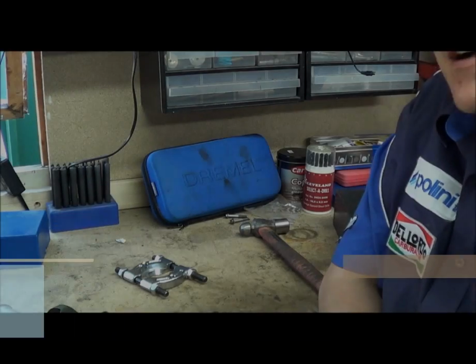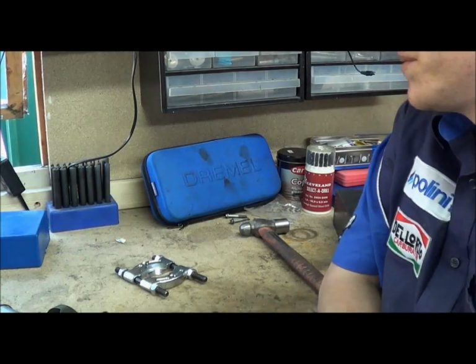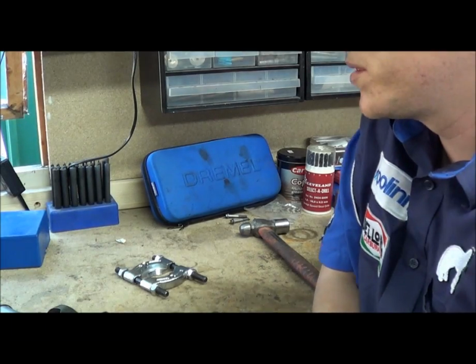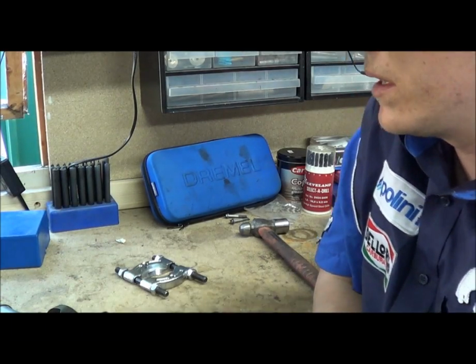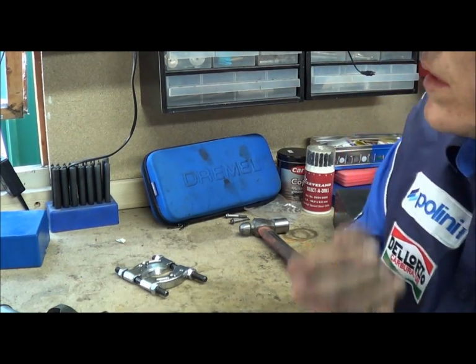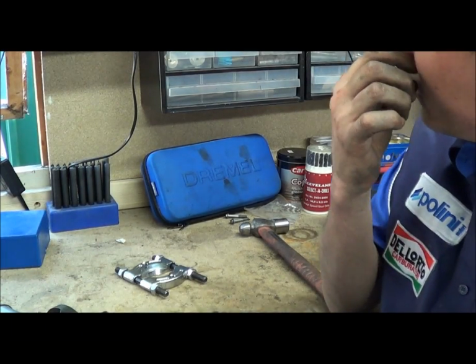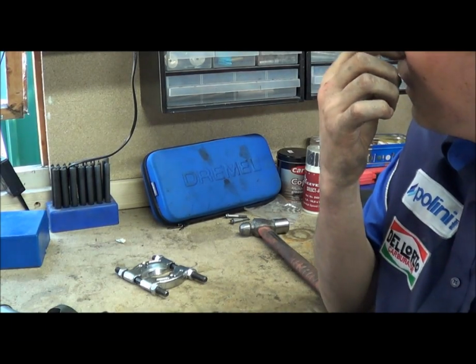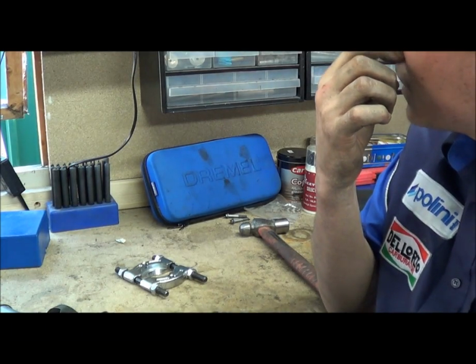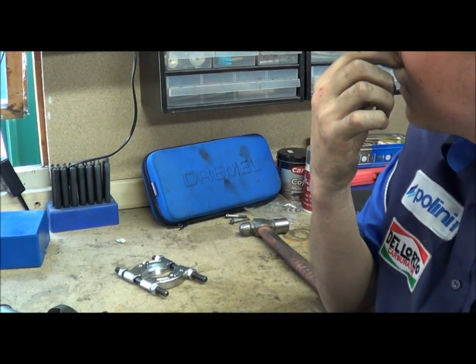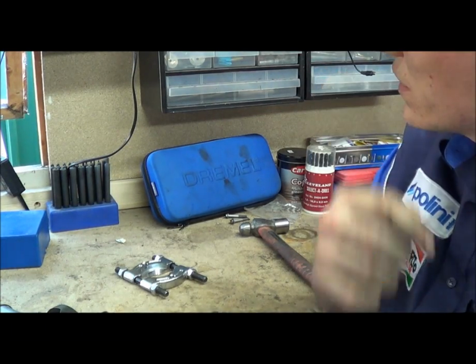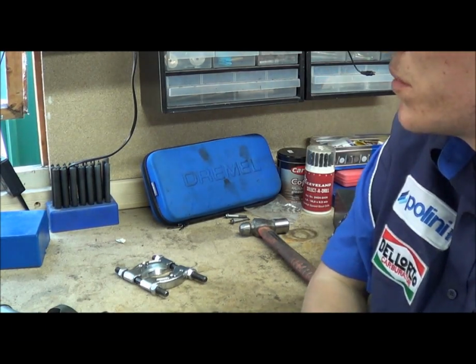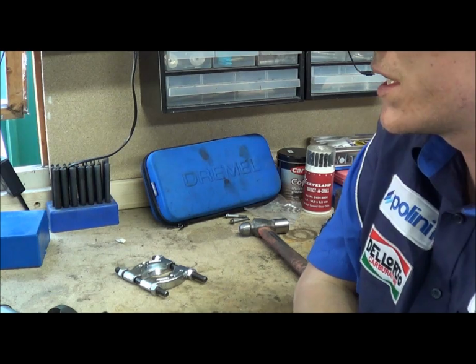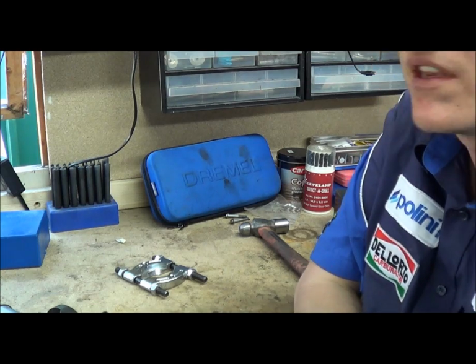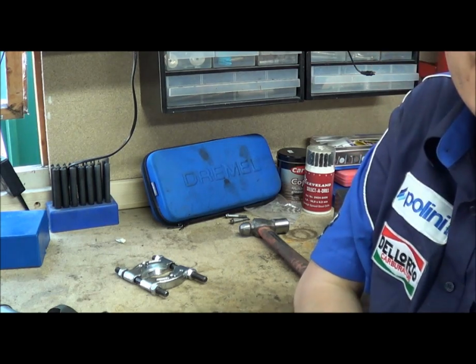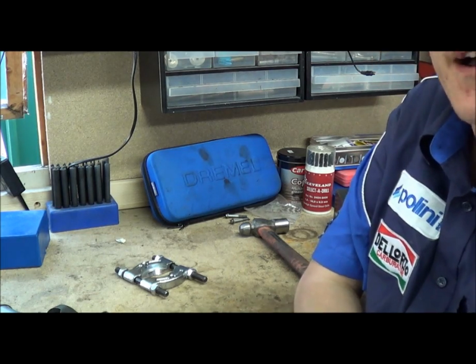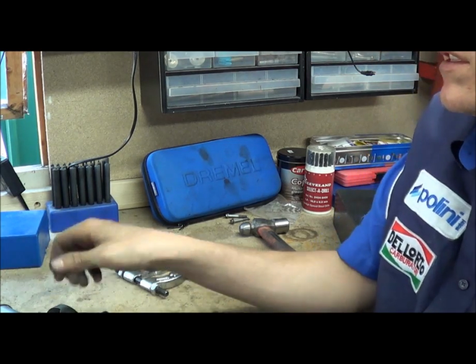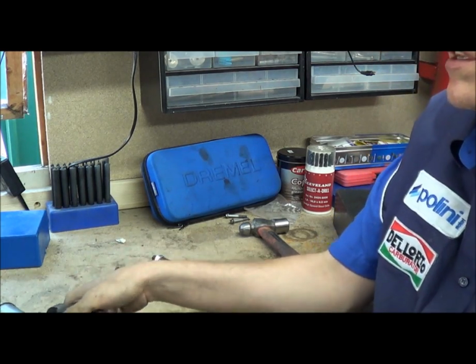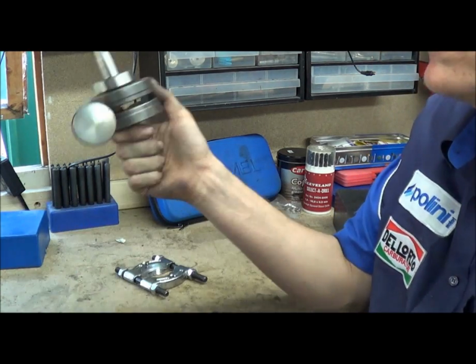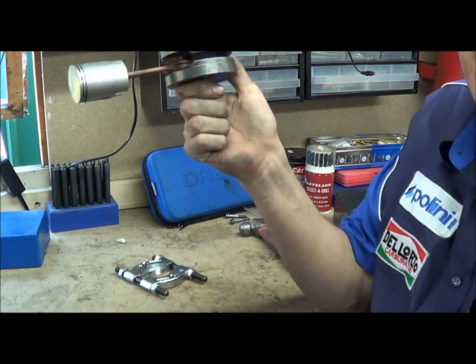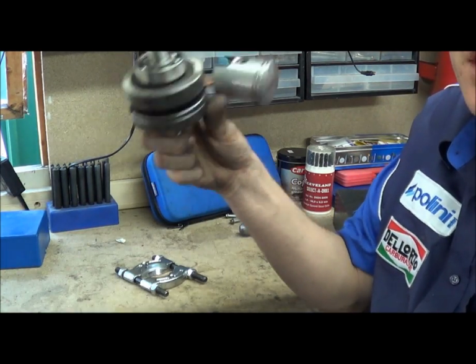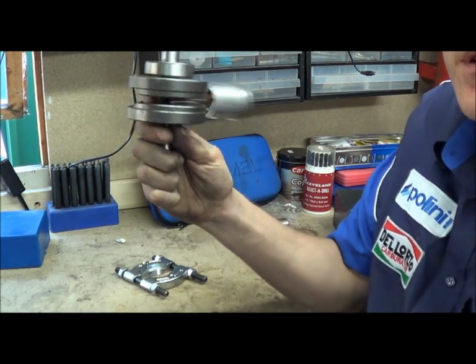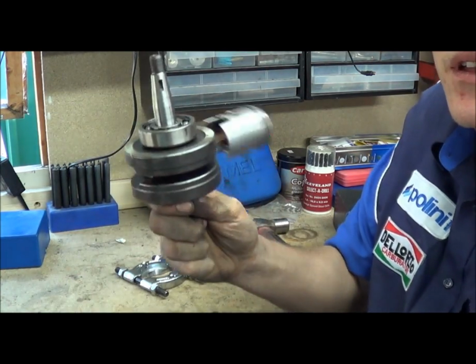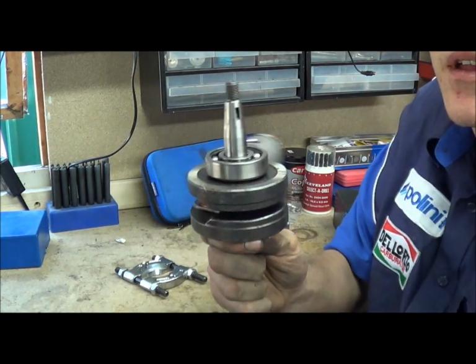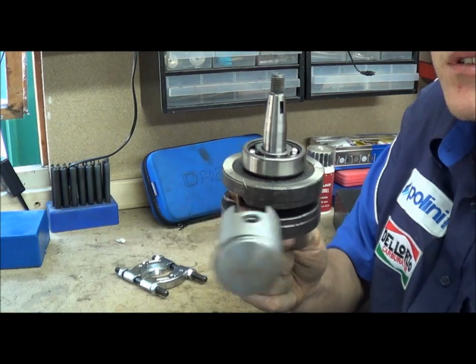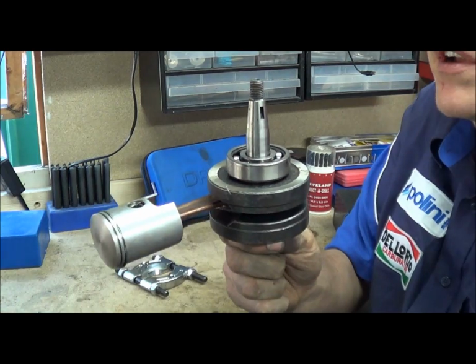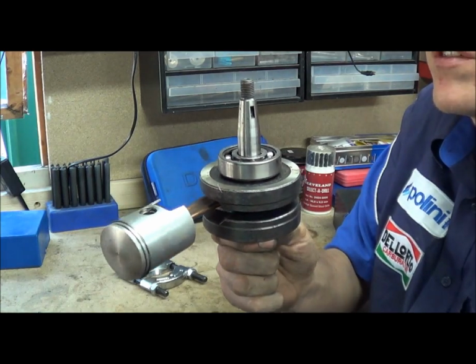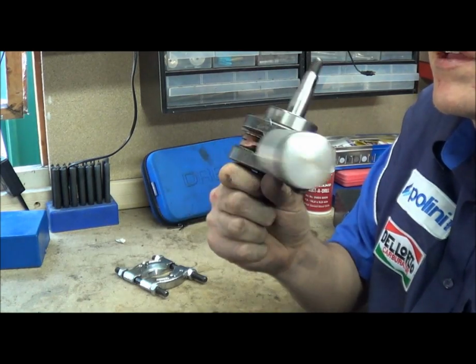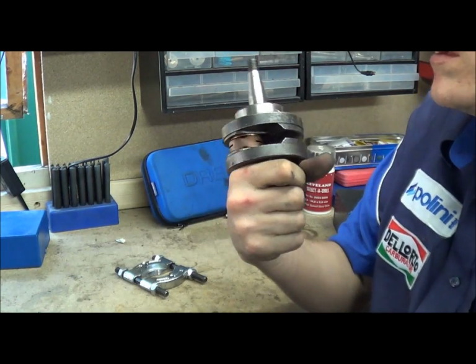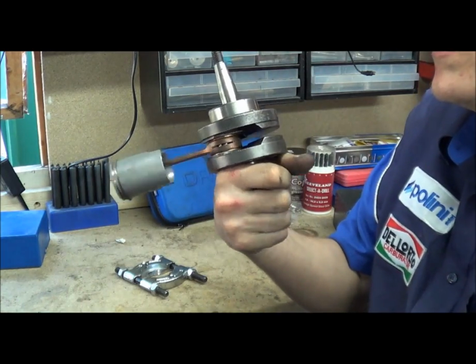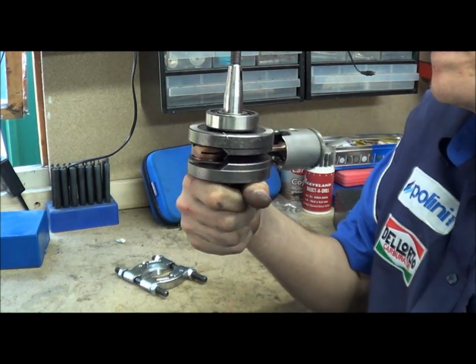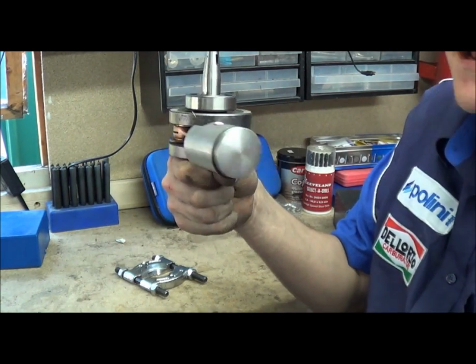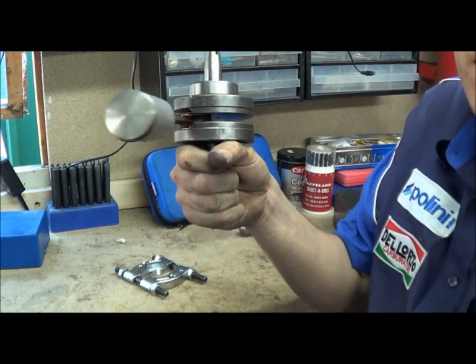Hi, my name's Matt, welcome to Punny Power. In this video I'm going to tackle a little thing that some people ask now and then: I've taken out my crankshaft but I've still got a bearing stuck on there. How do I get it off?